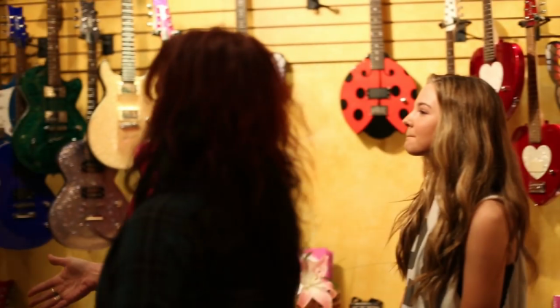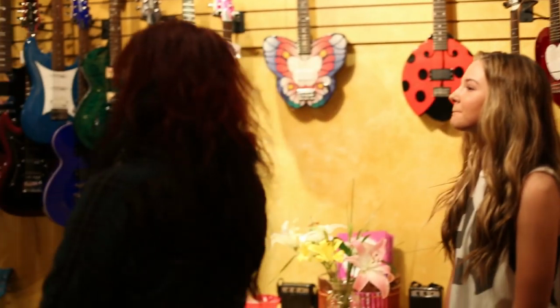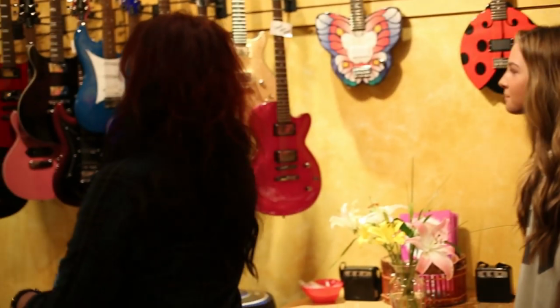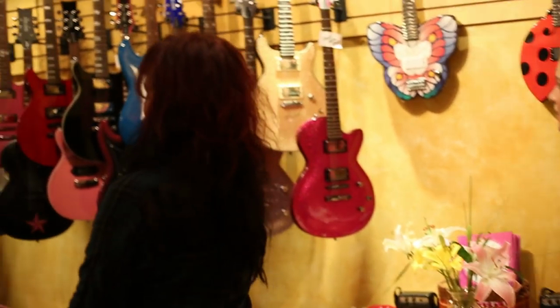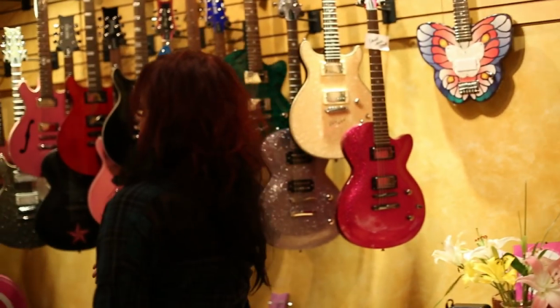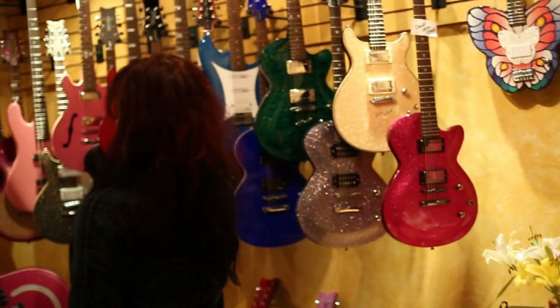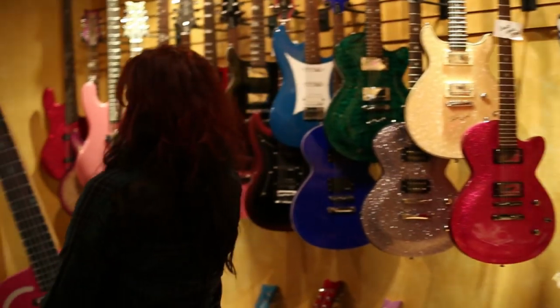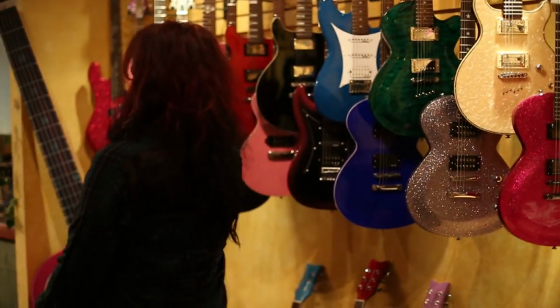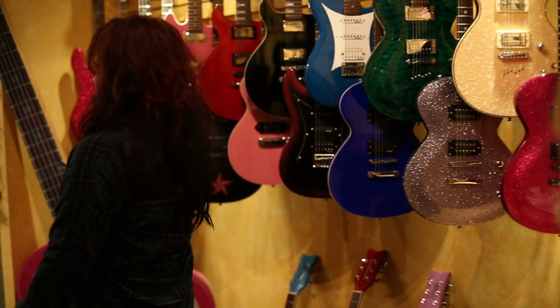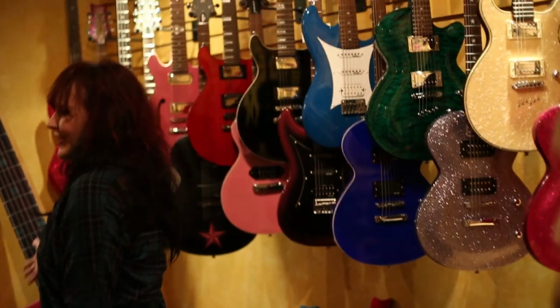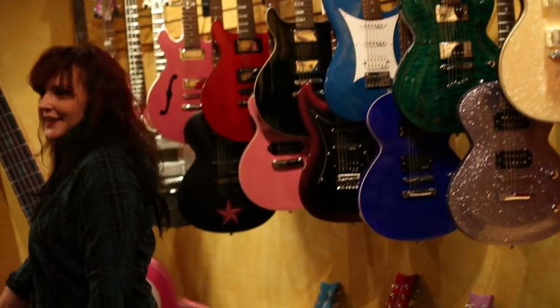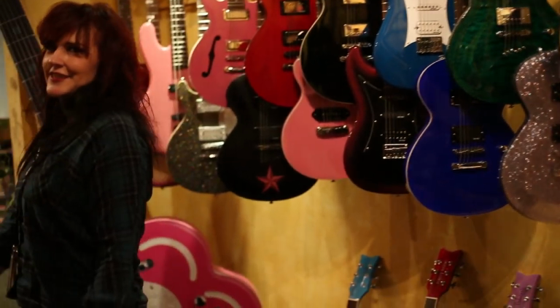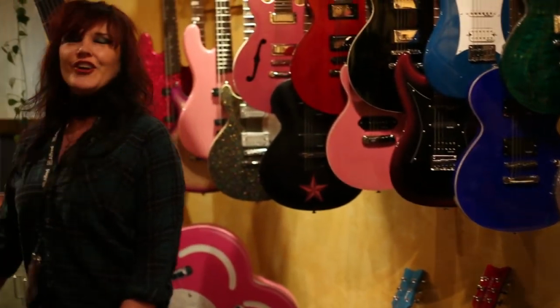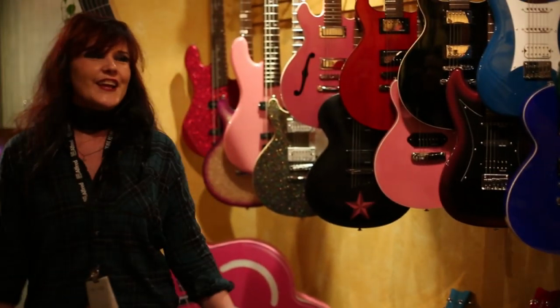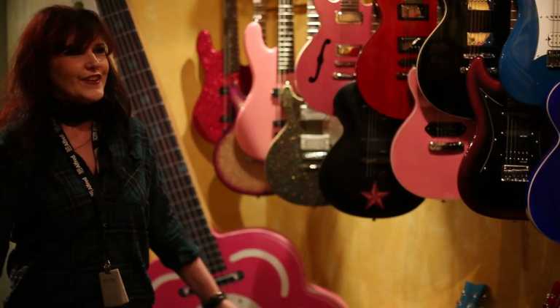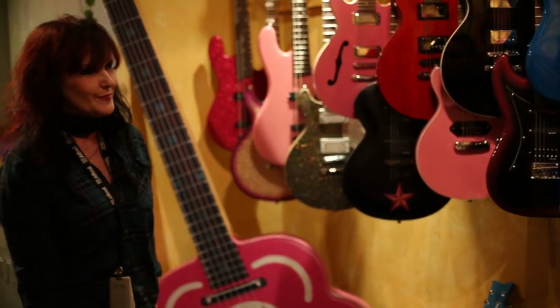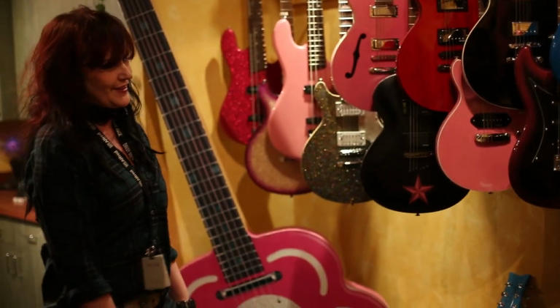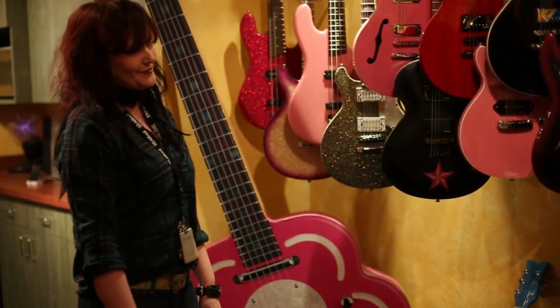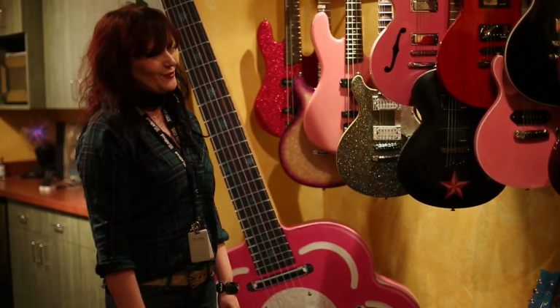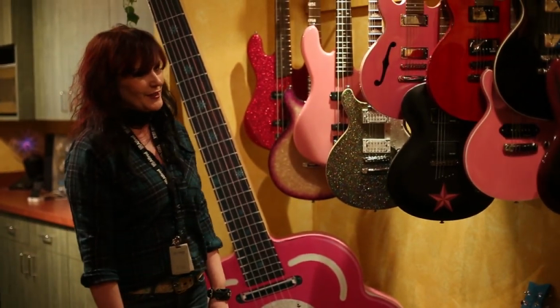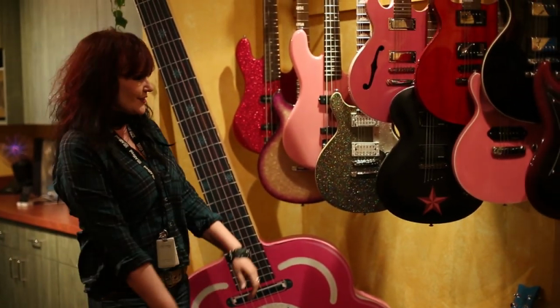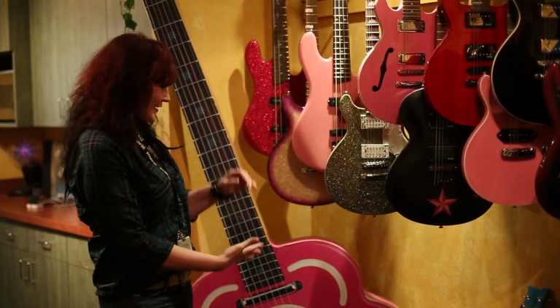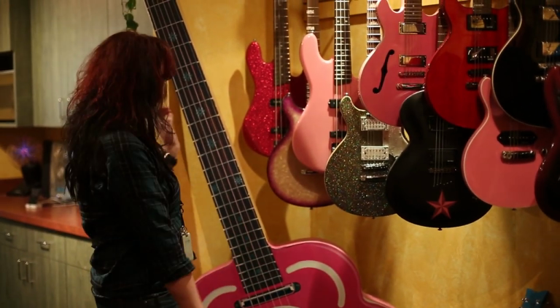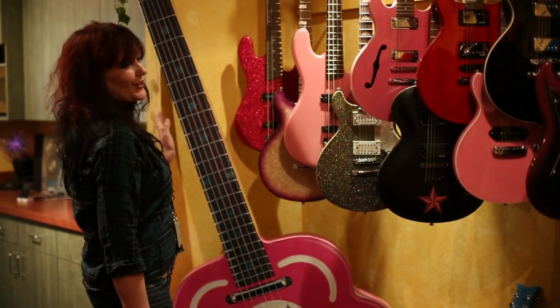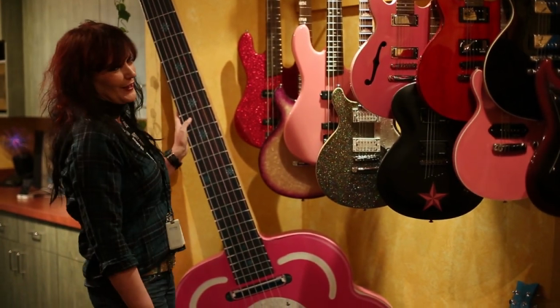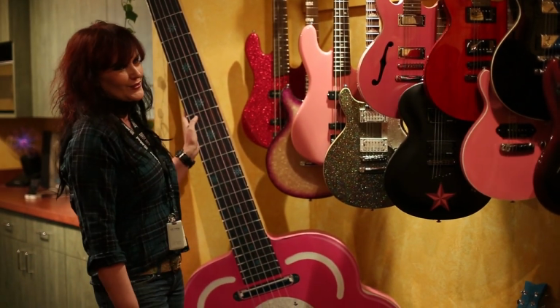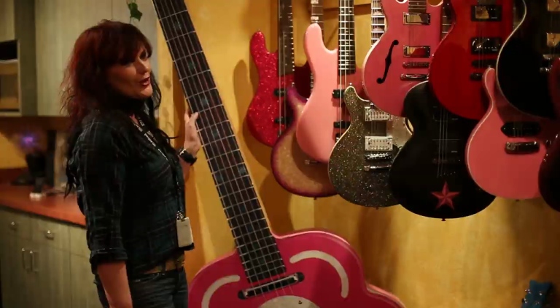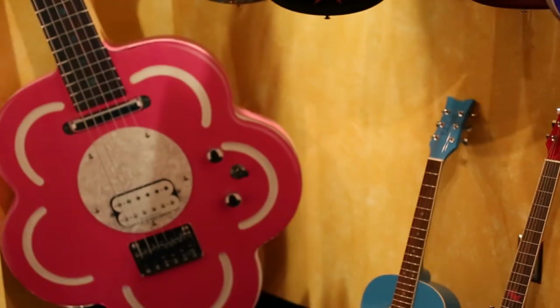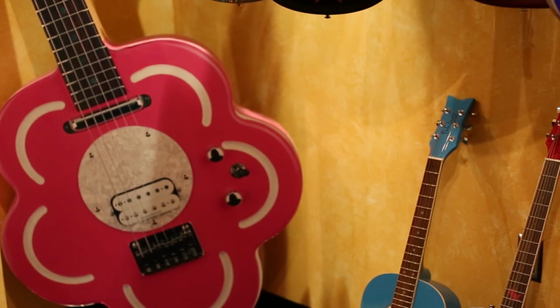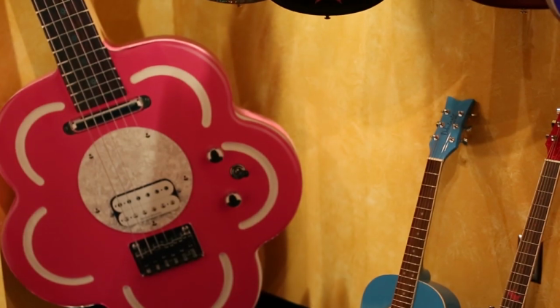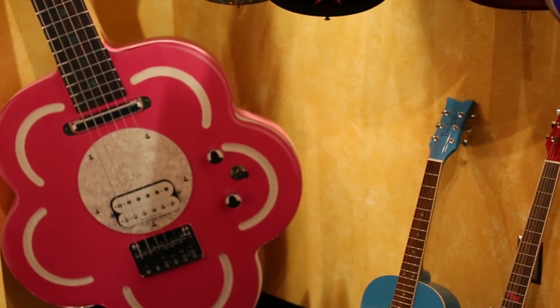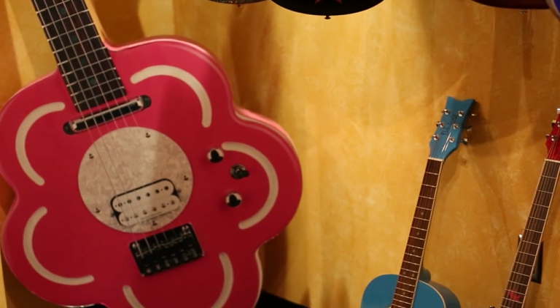This ginormous guitar you see behind me is a guitar that I had a fan make for me. This thing weighs about 300 pounds. We've taken it out a few times.